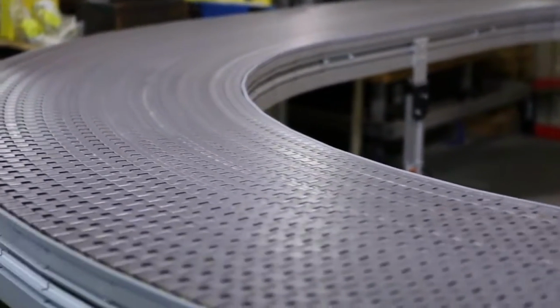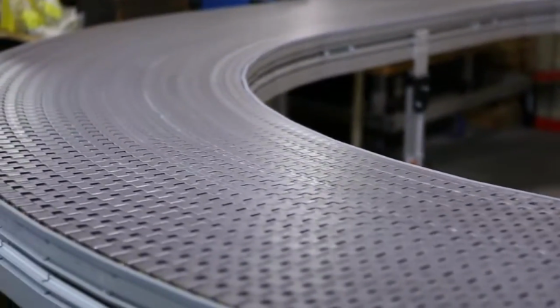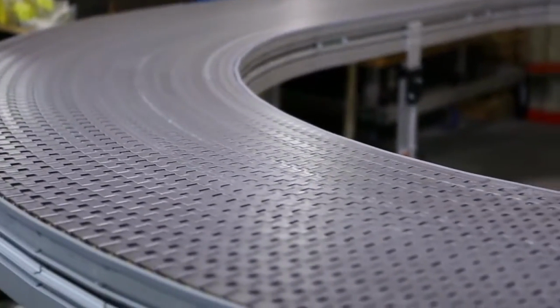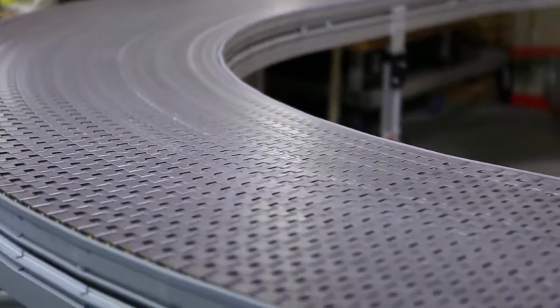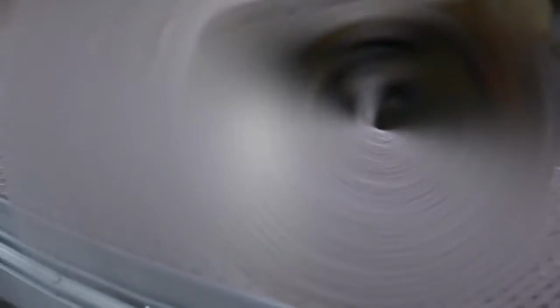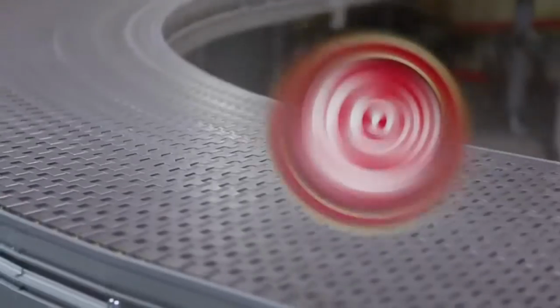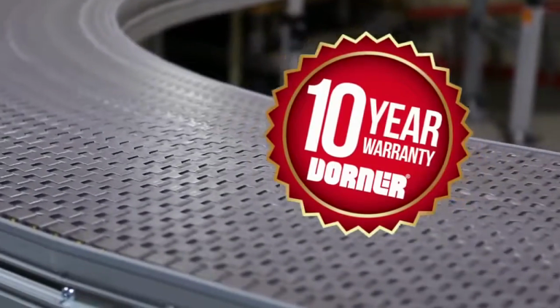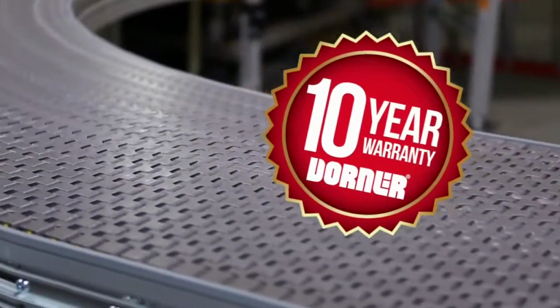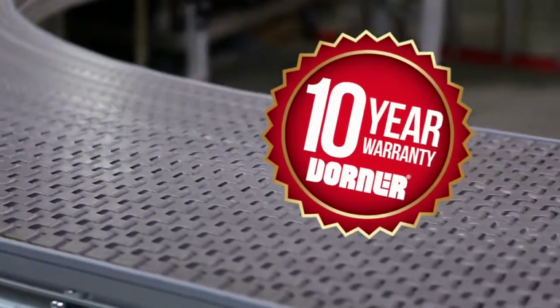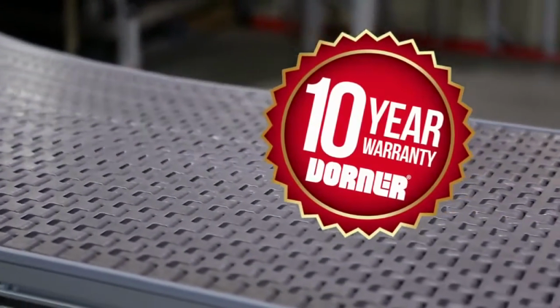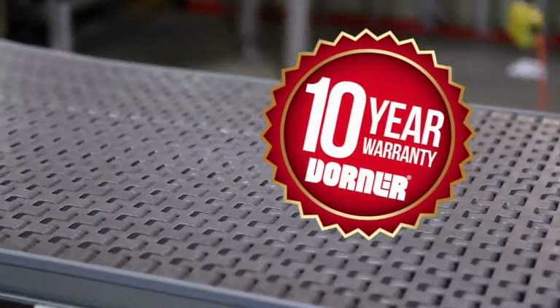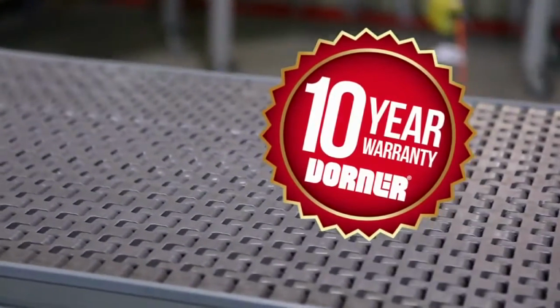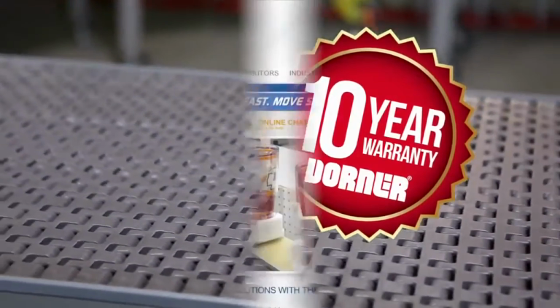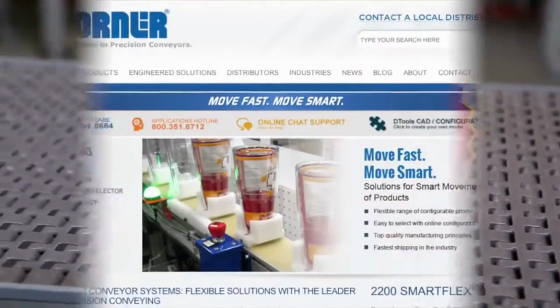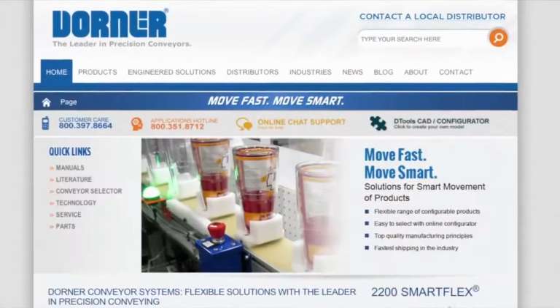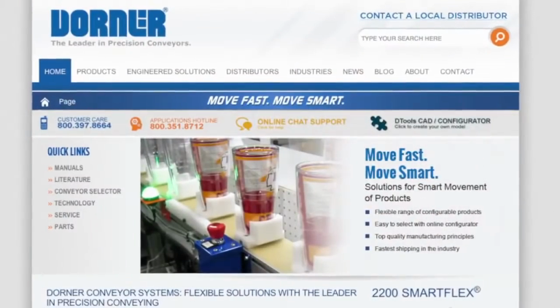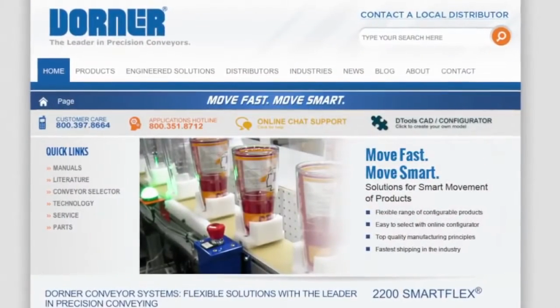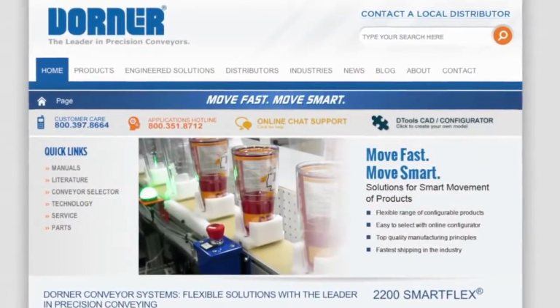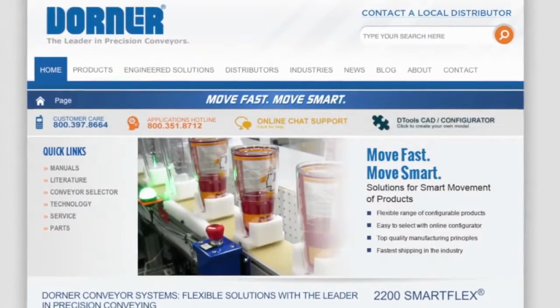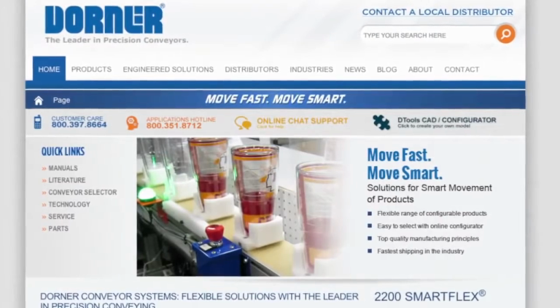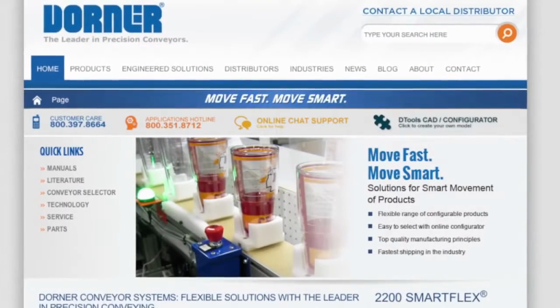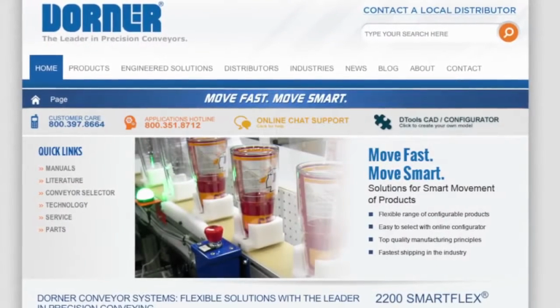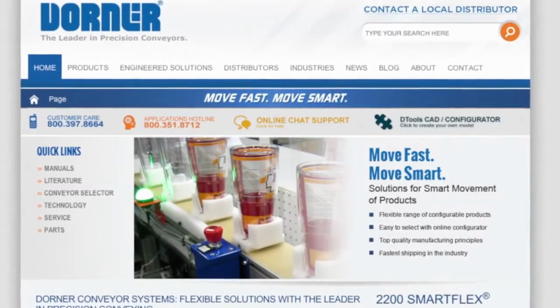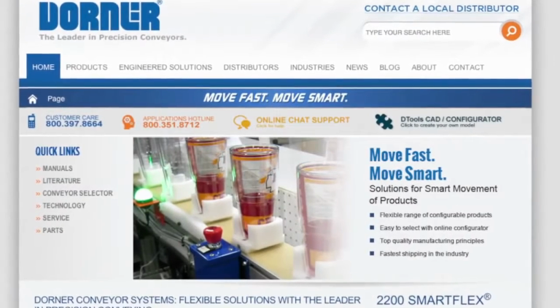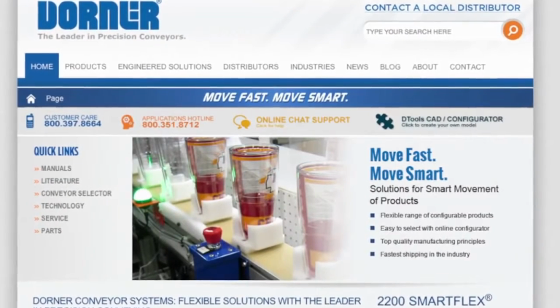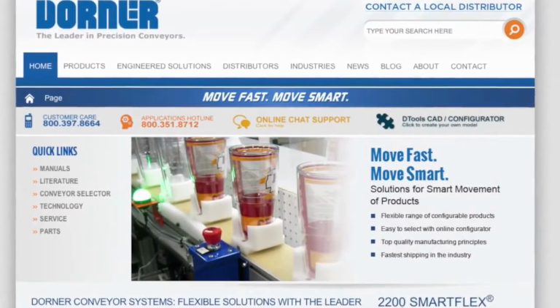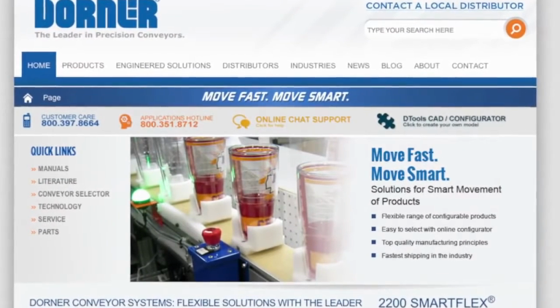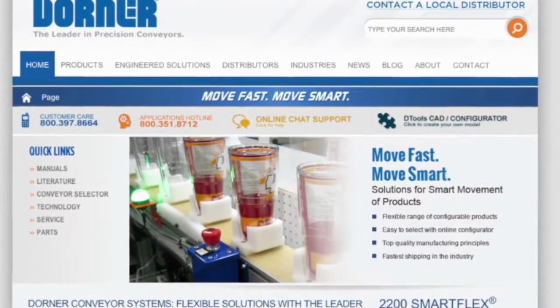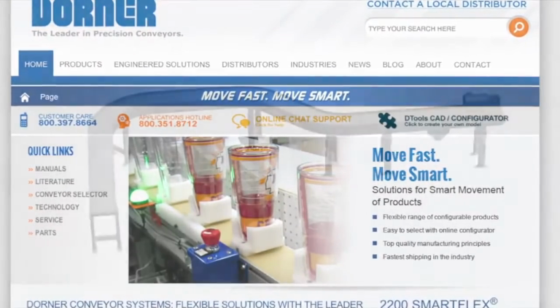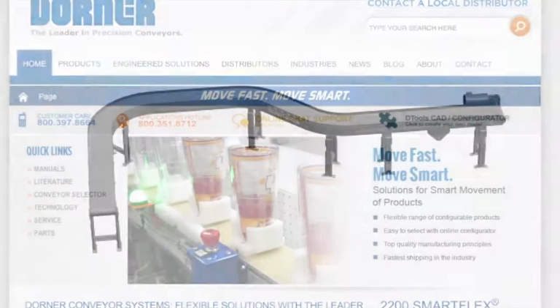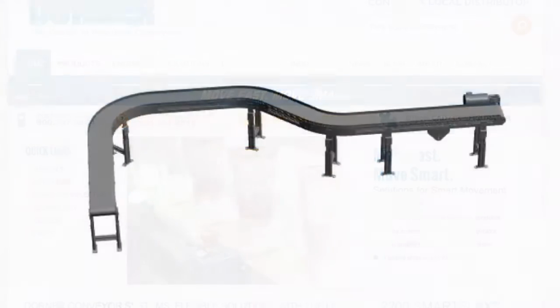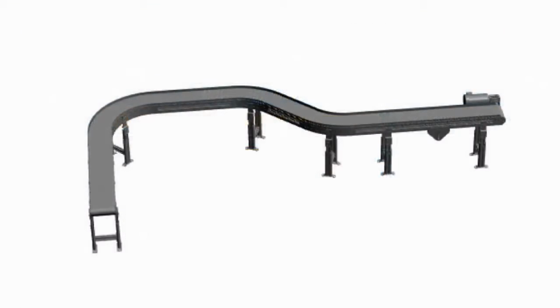Dorner conveyors also come standard with the peace of mind of the Dorner 10-year warranty. Using Dorner's online configurator, you can design and engineer simple or complex conveyors to meet your needs in minutes.